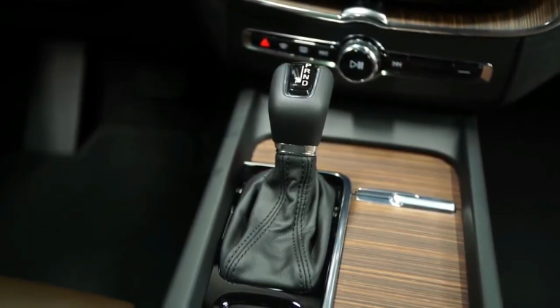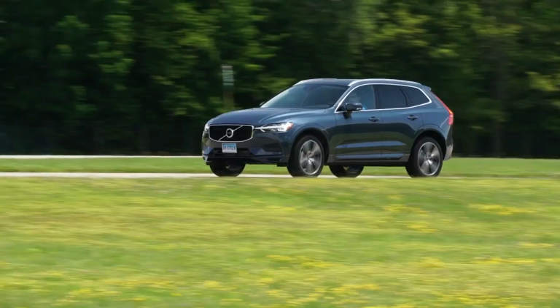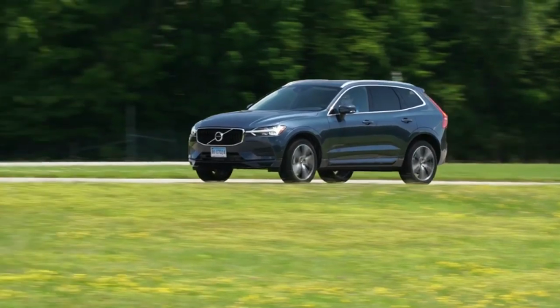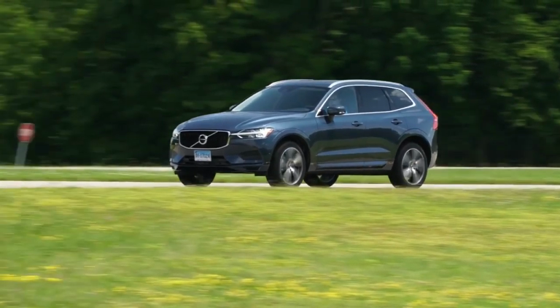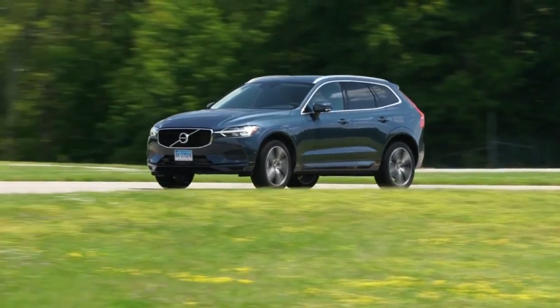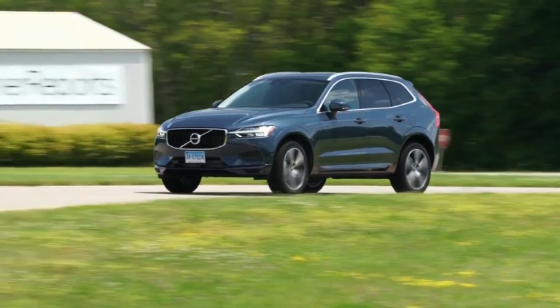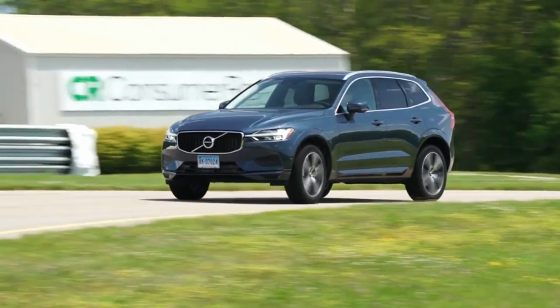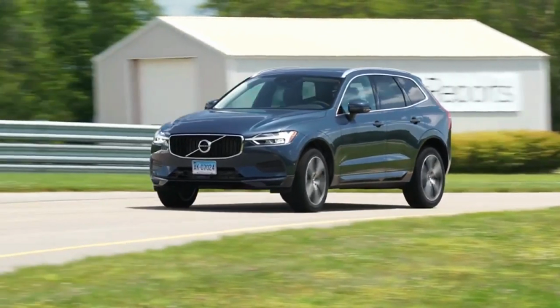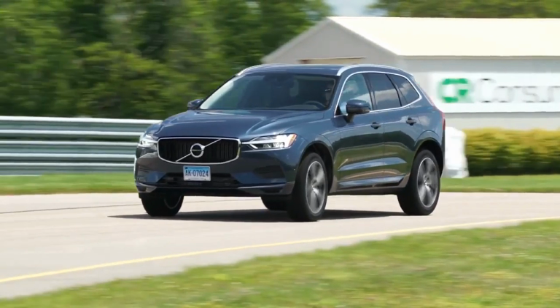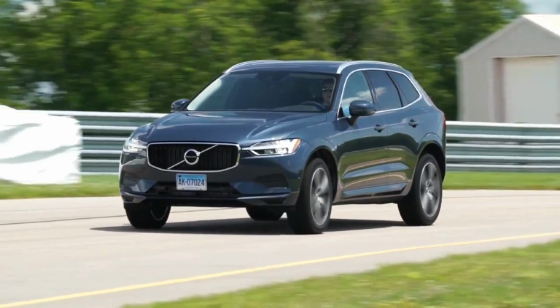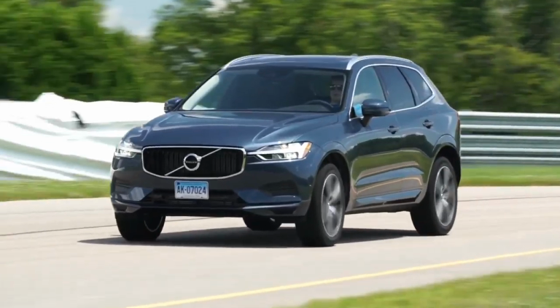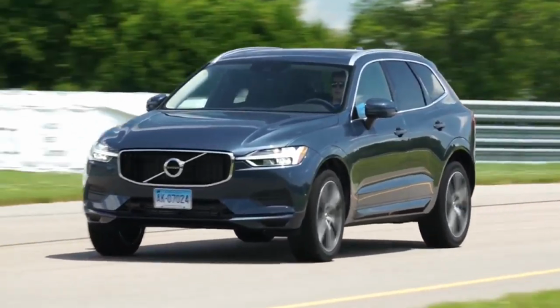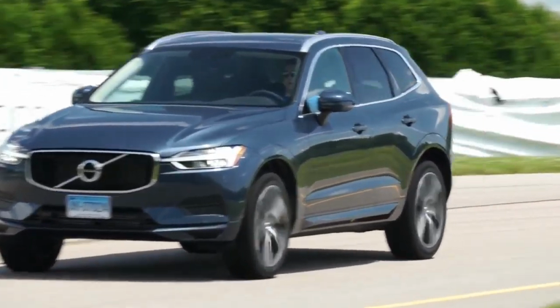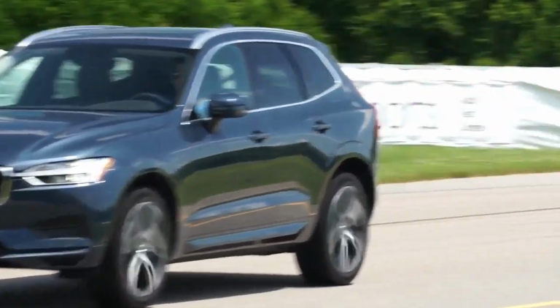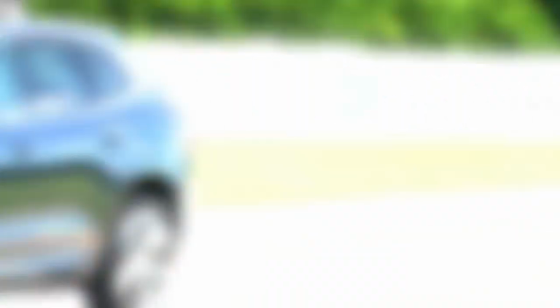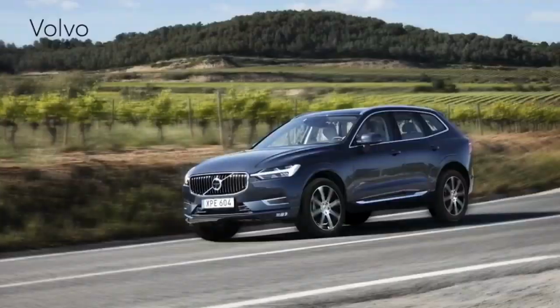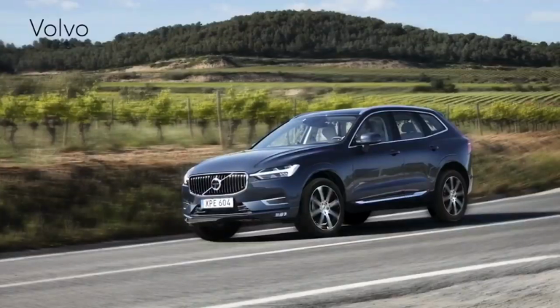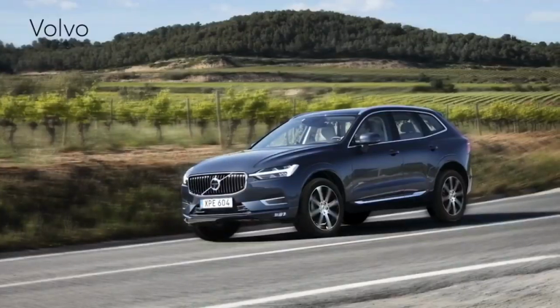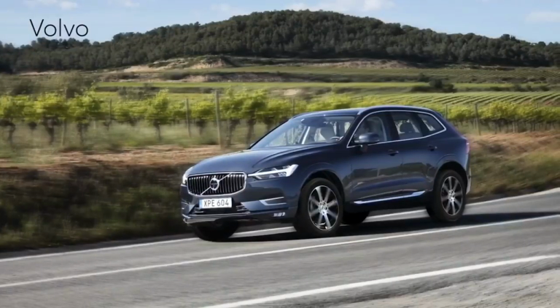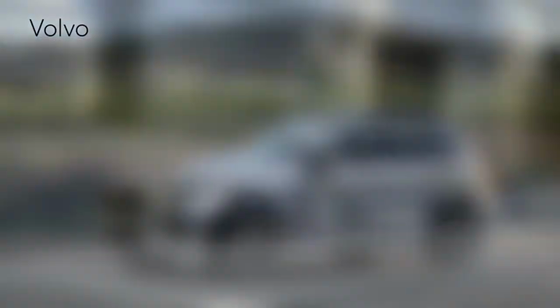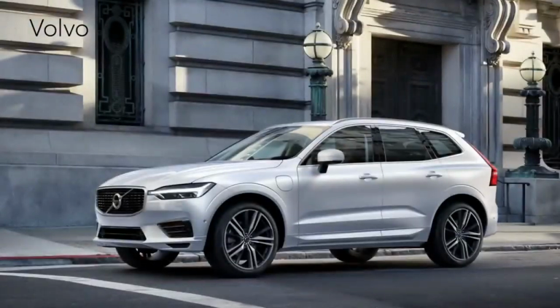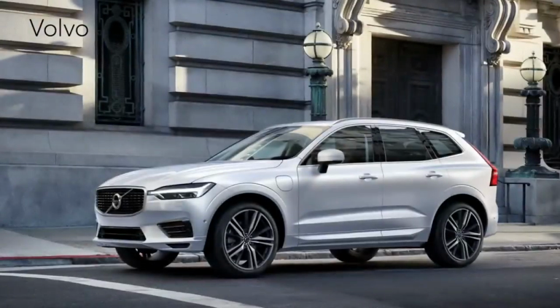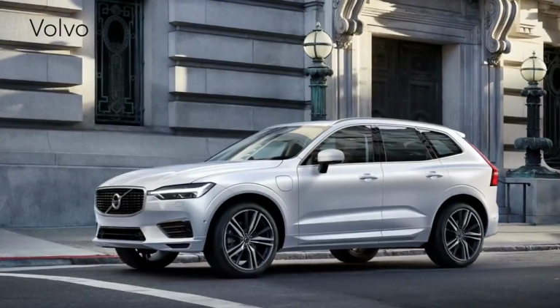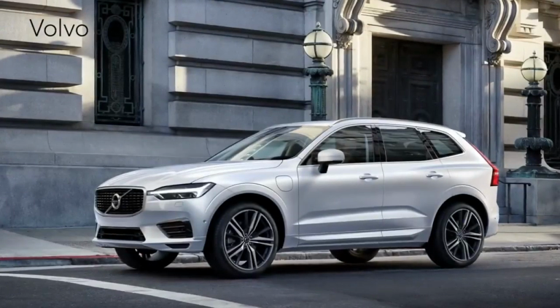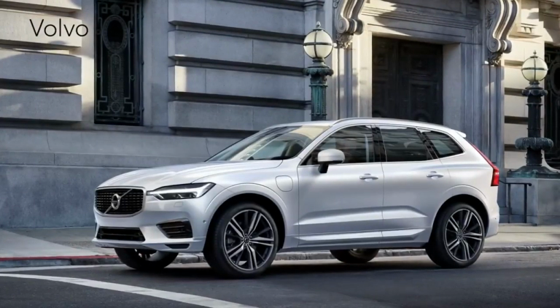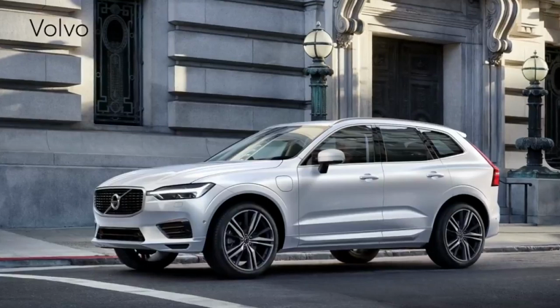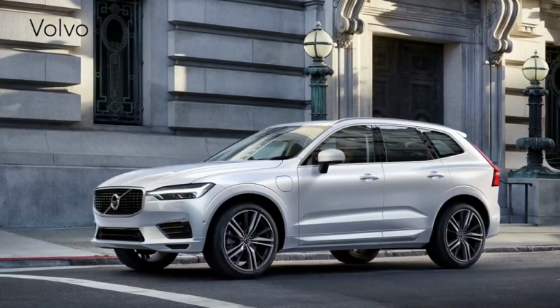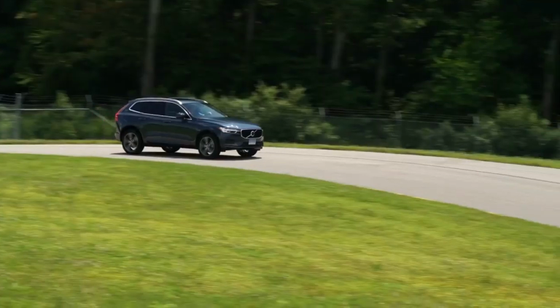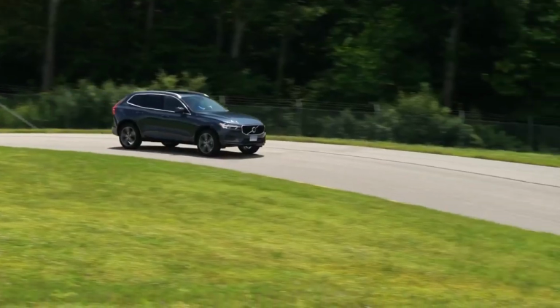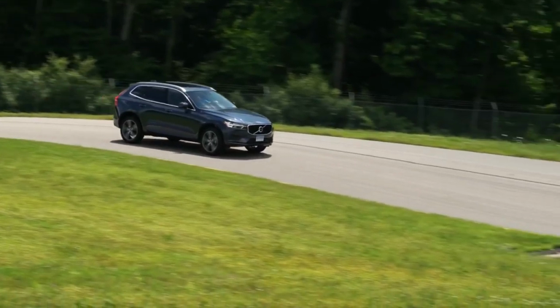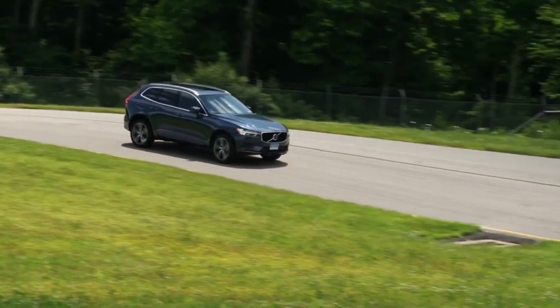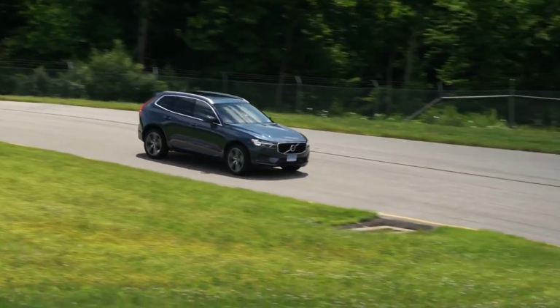After a brief ride in the 2018 XC60 at Volvo's test track in Sweden, we found little reason to doubt that it has the potential to do exactly that.